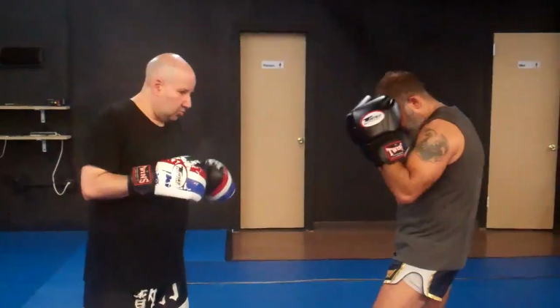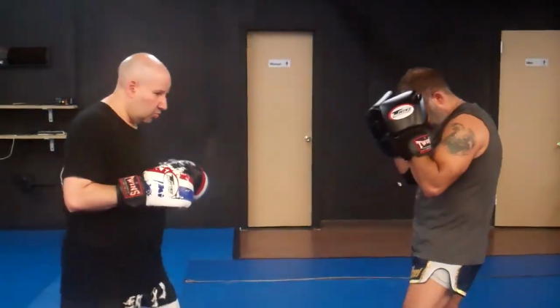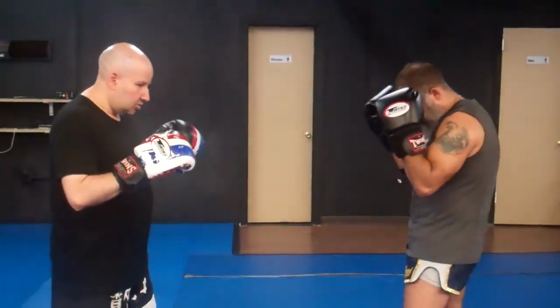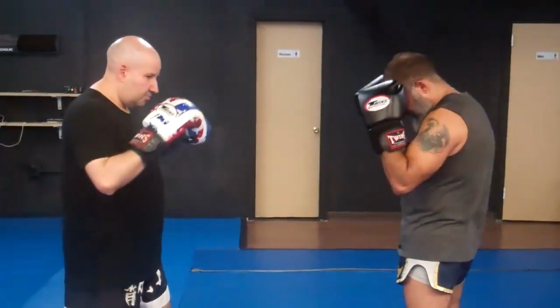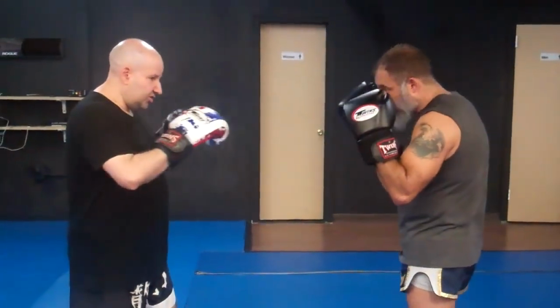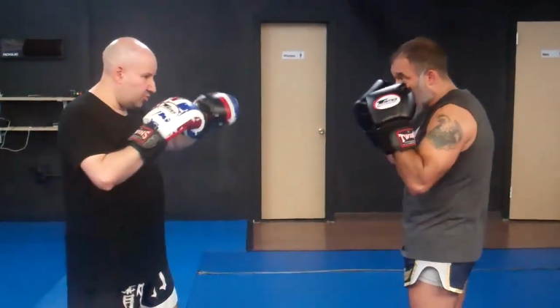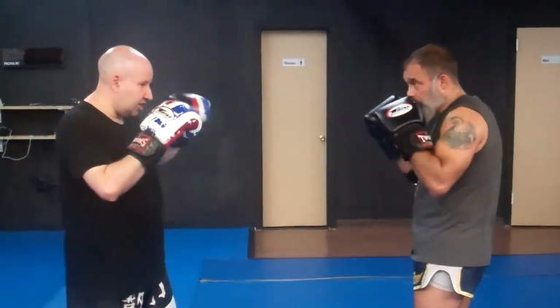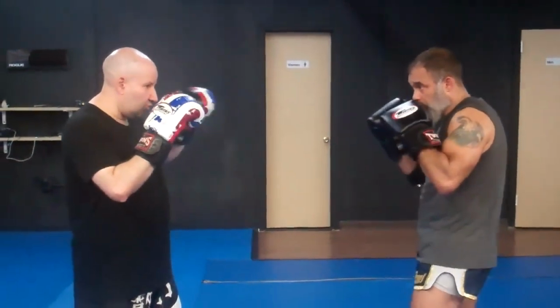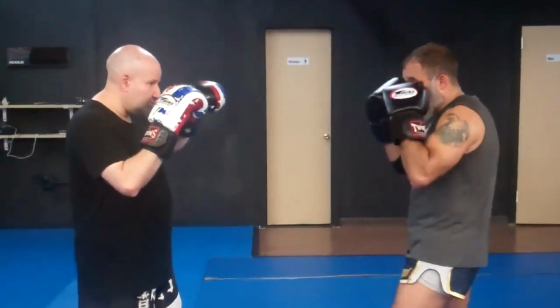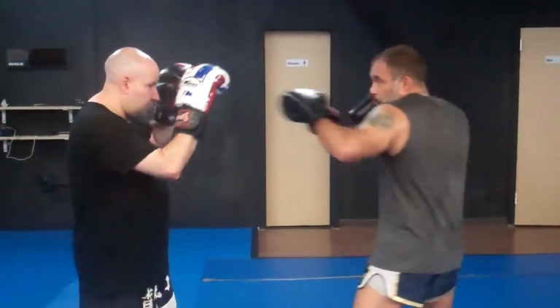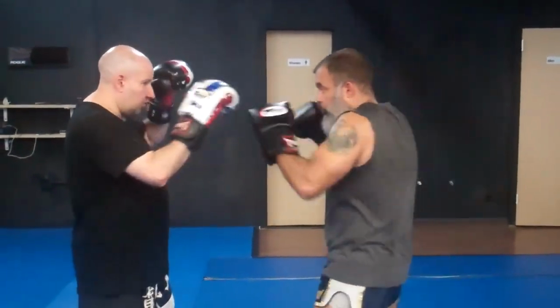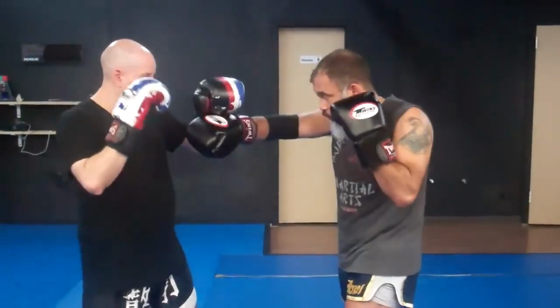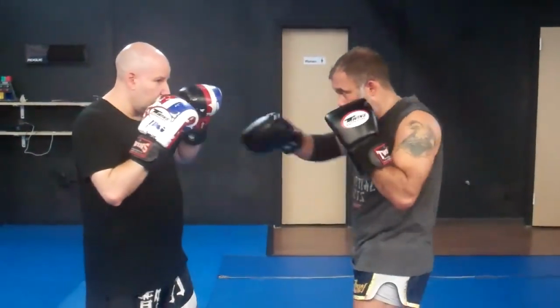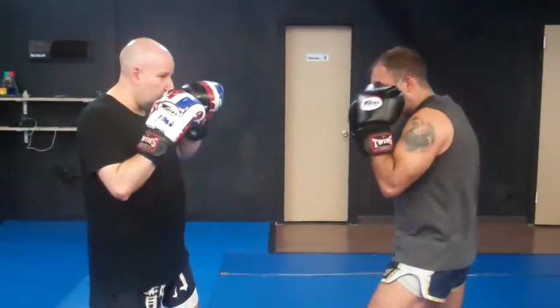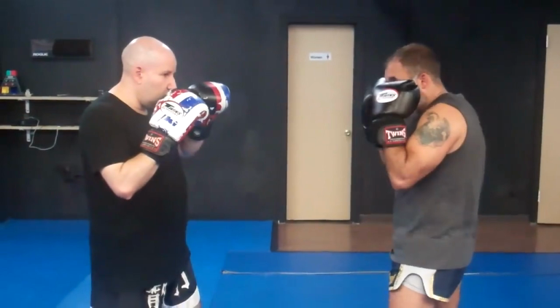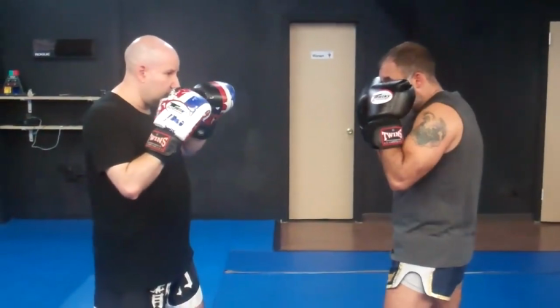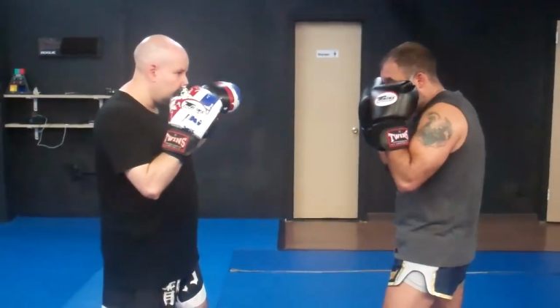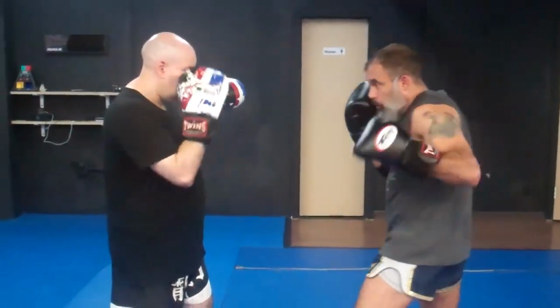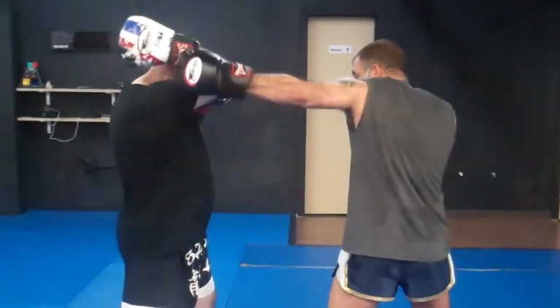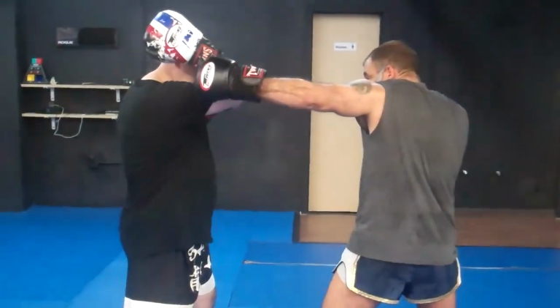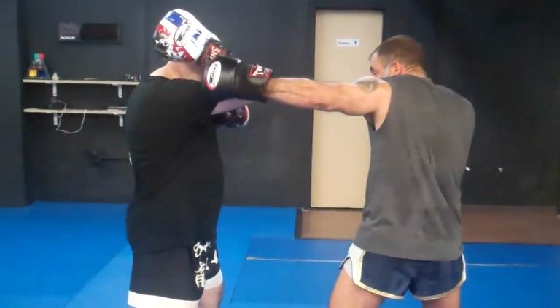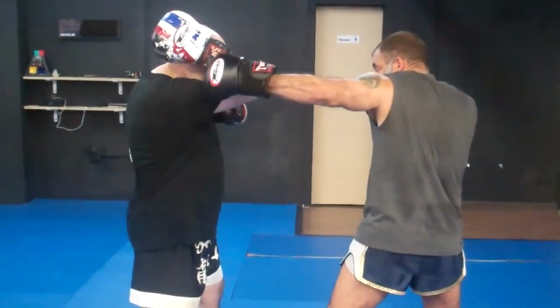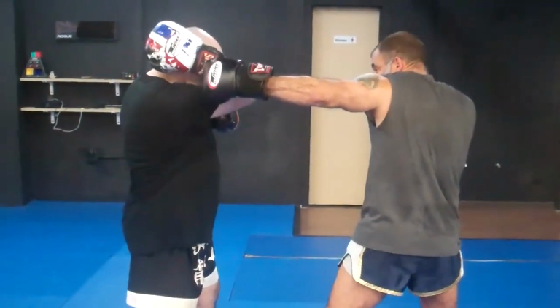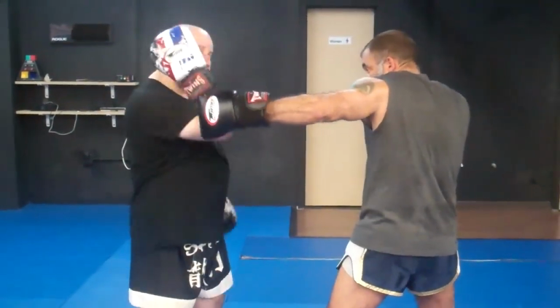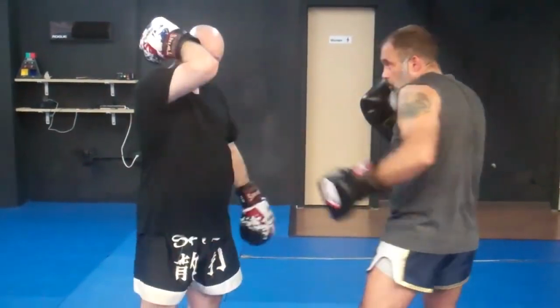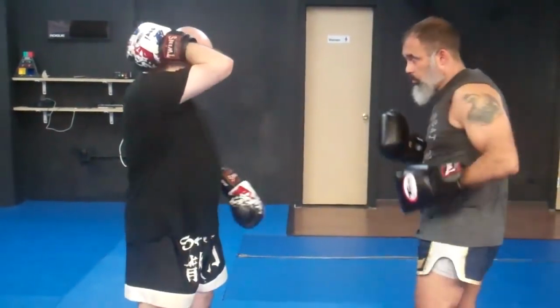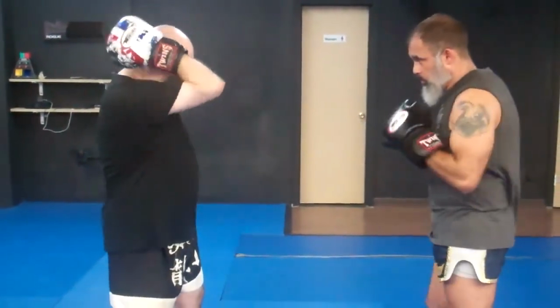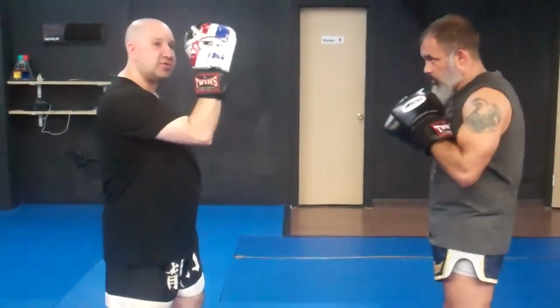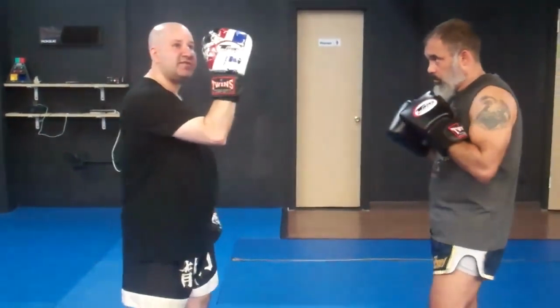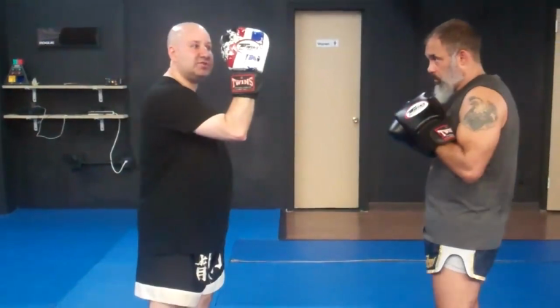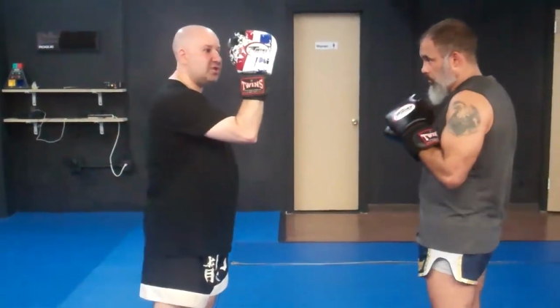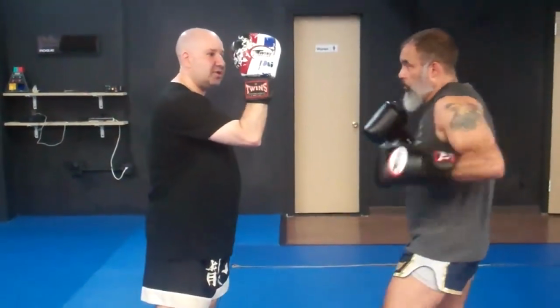We're going to work parries on both the jab and the cross. Parry, parry. So when the hook comes, I can shield — just cover the sides like that. I don't like this, obviously, because the hook comes around.